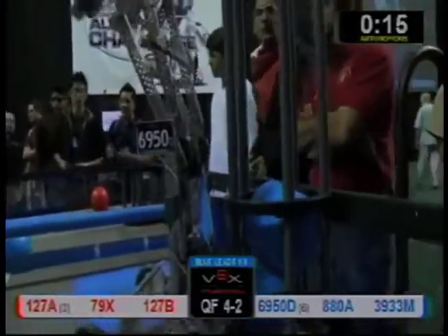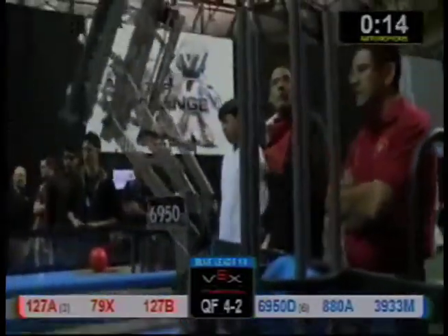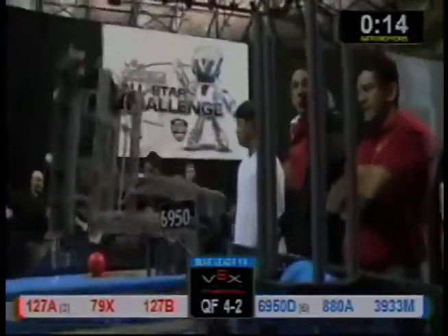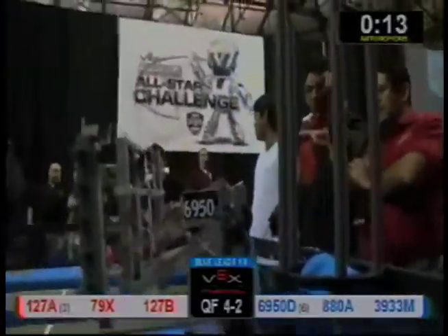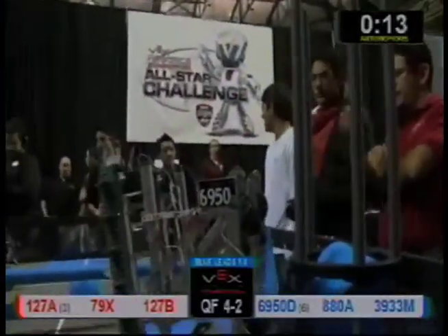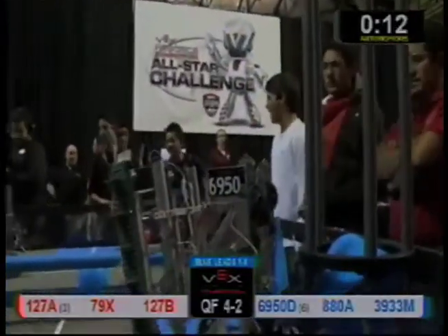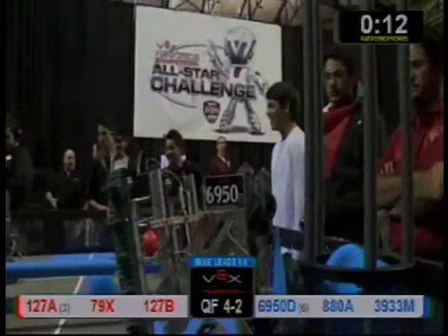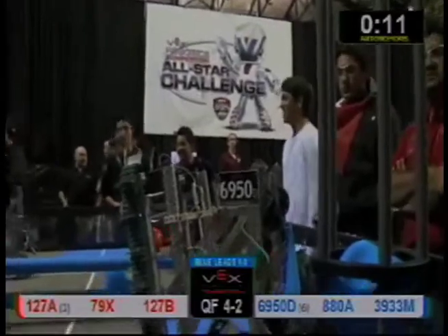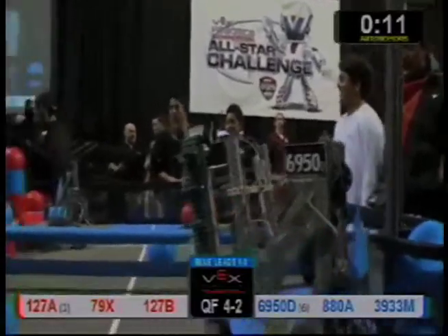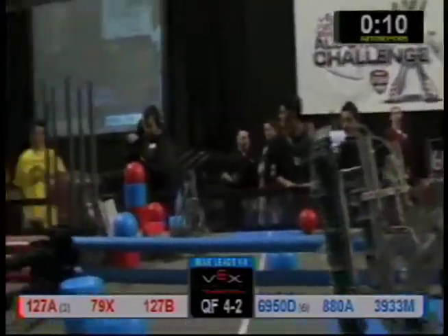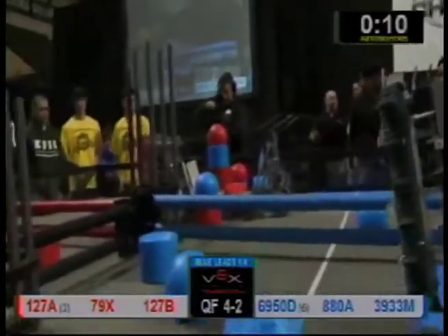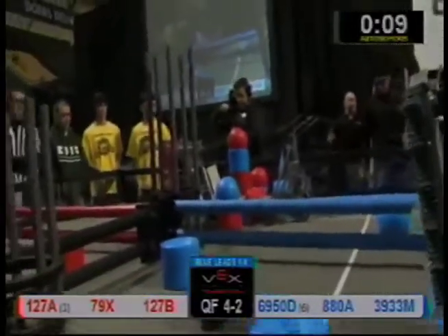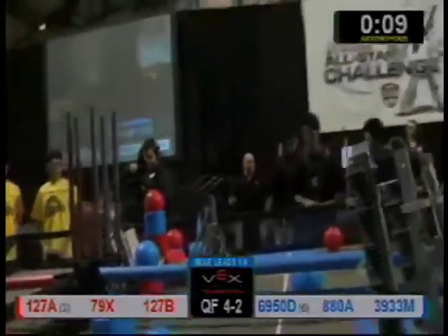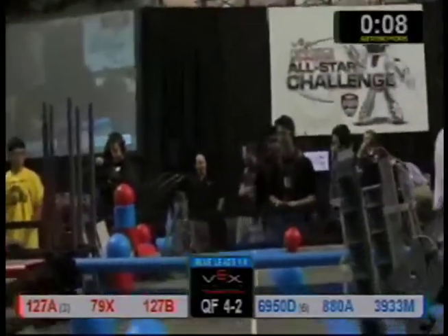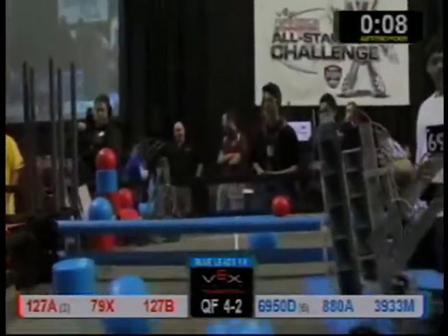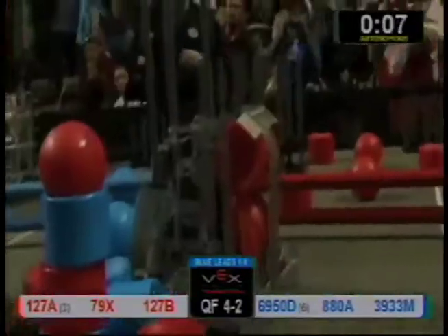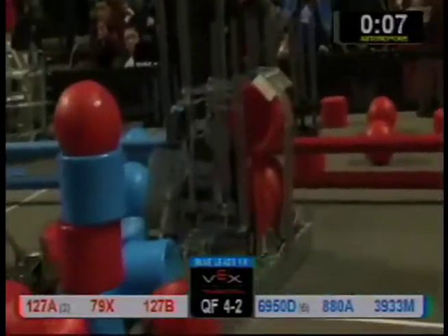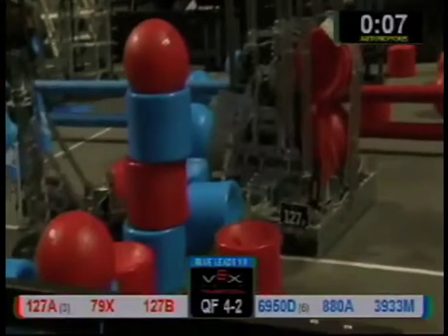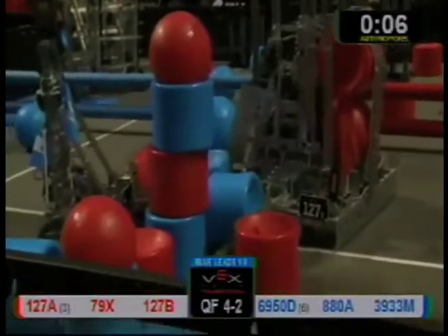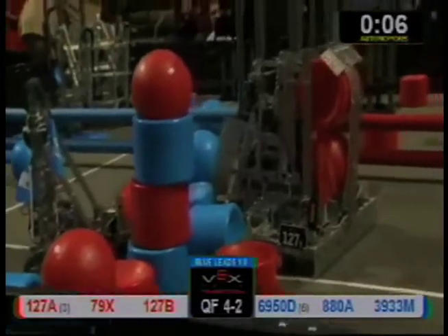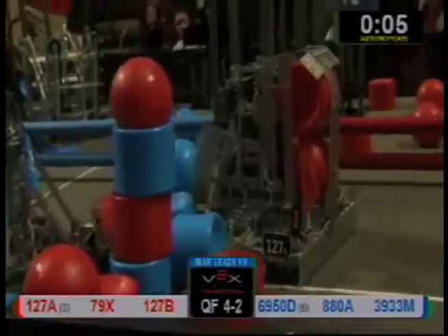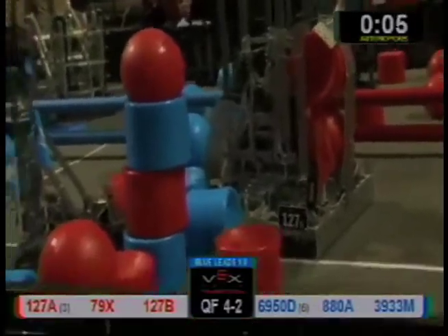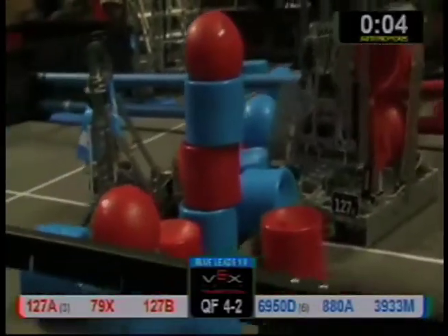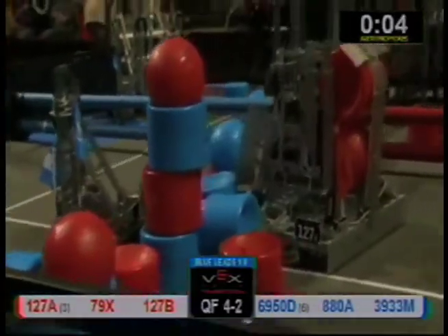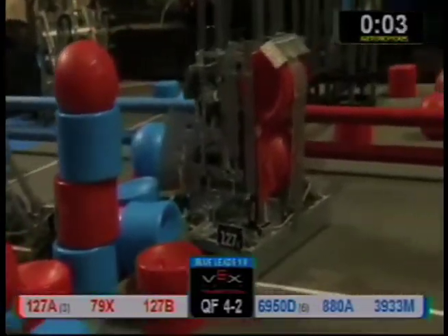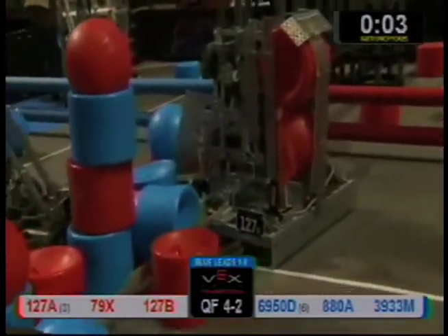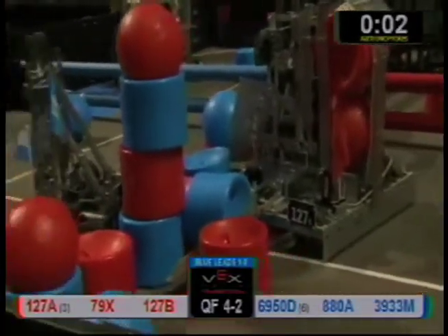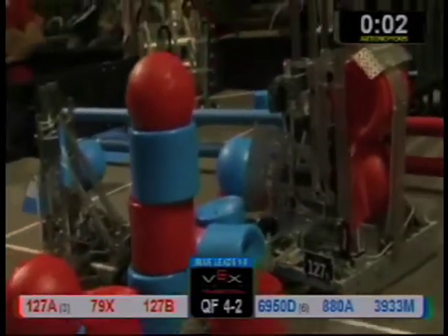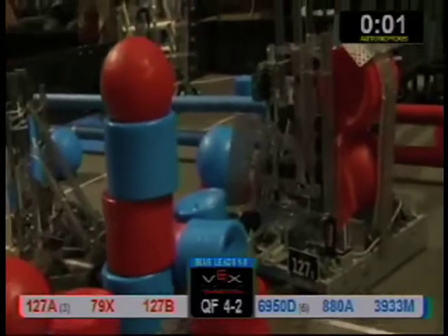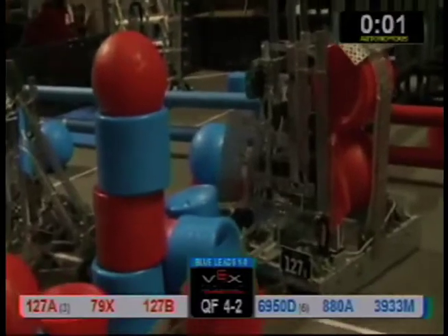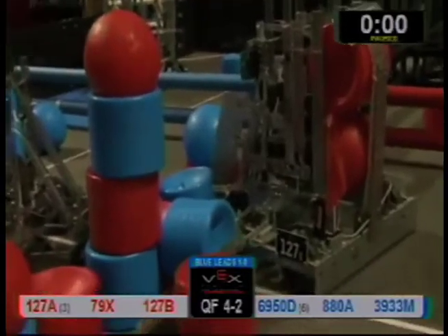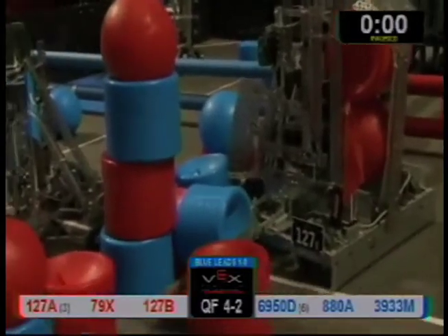Two over here, a ball in a barrel and a 30-inch goal in the isolation zone. That we have in three, two, one, go.